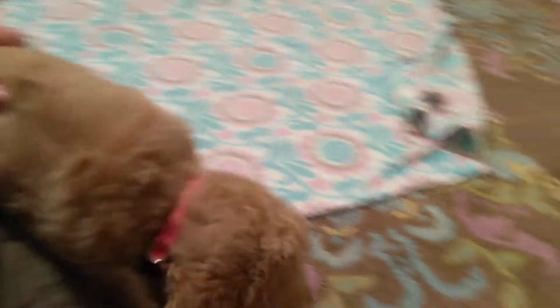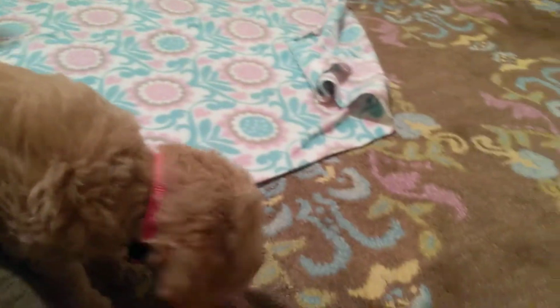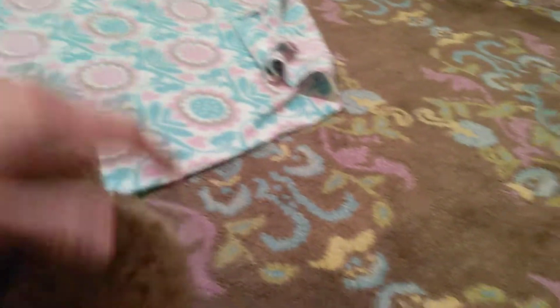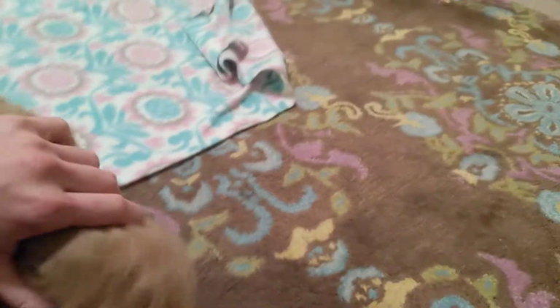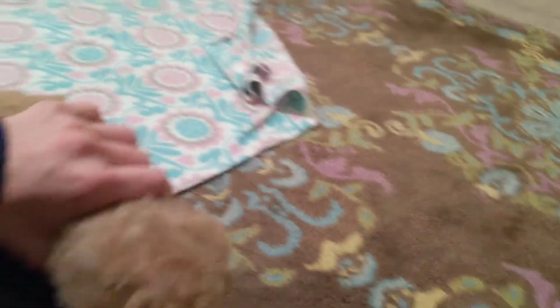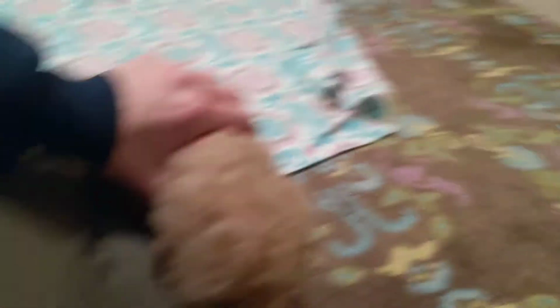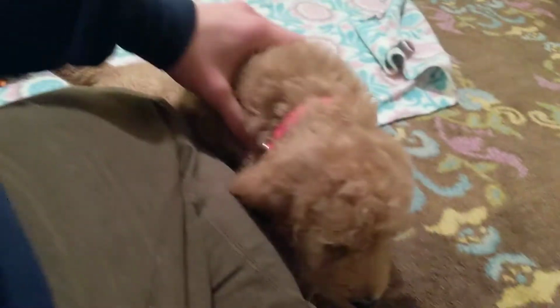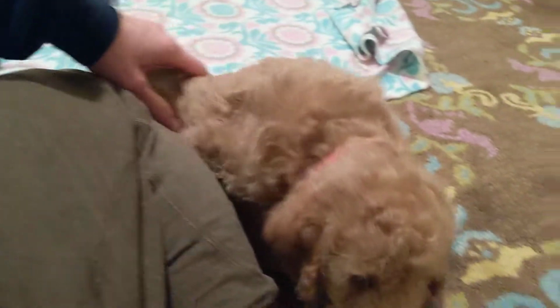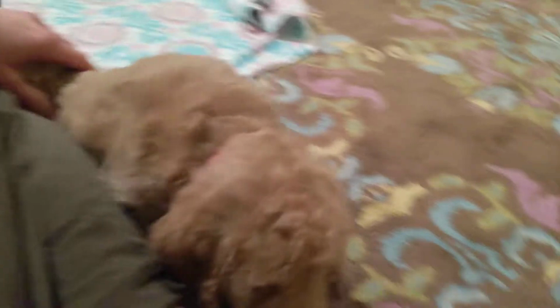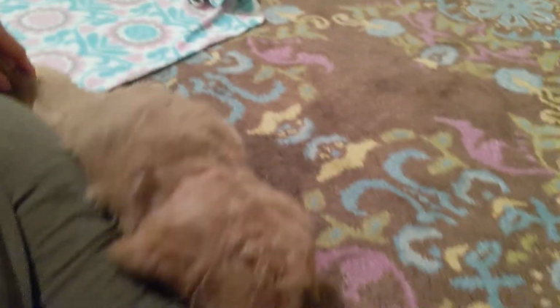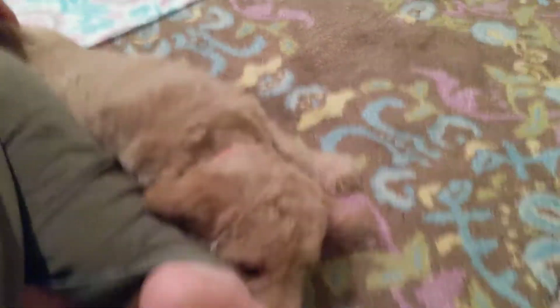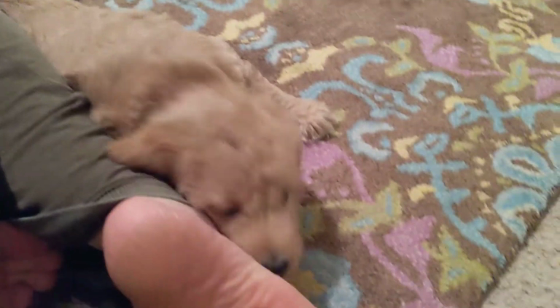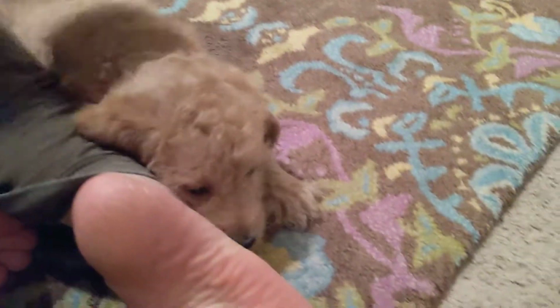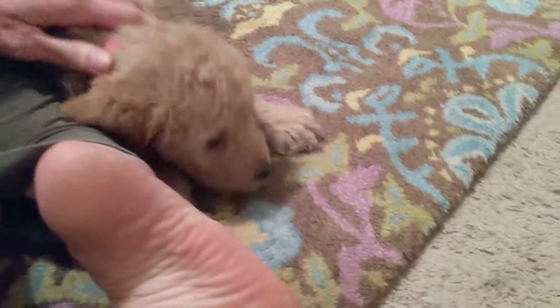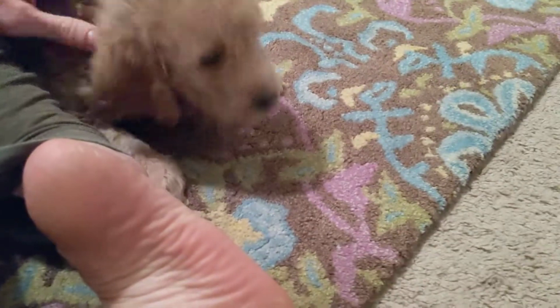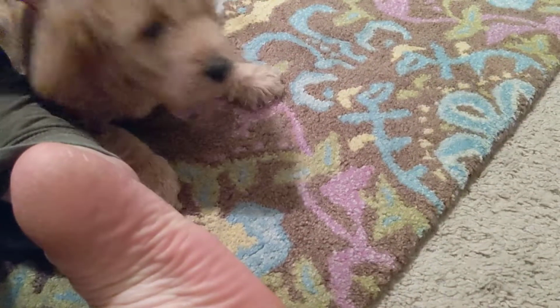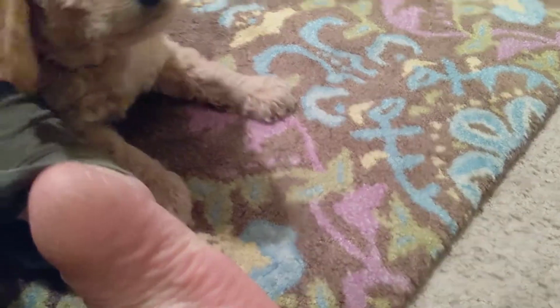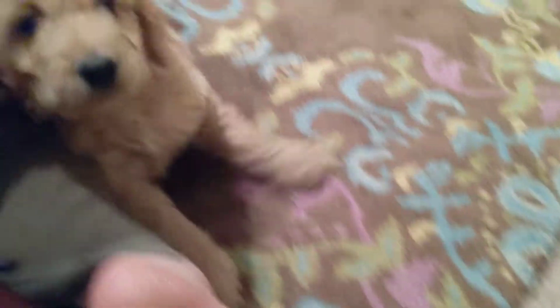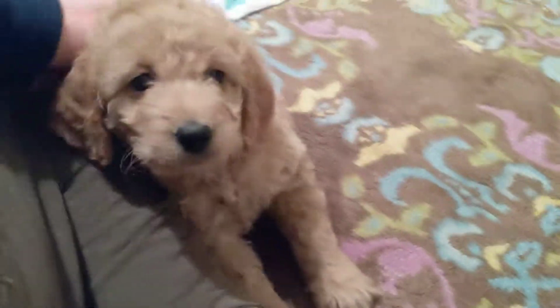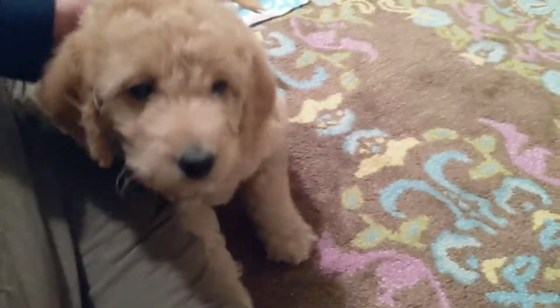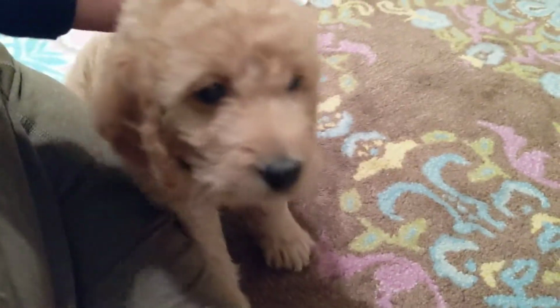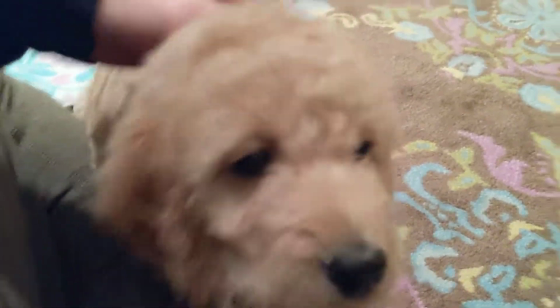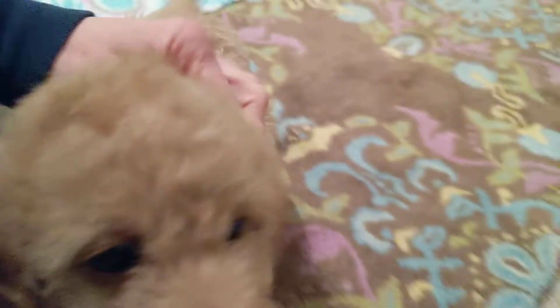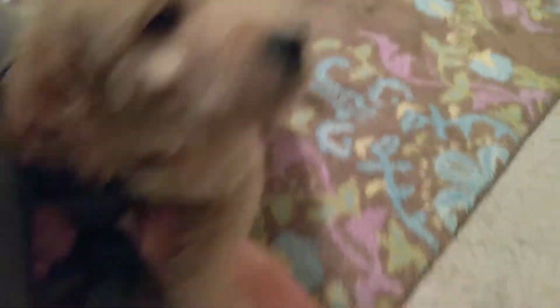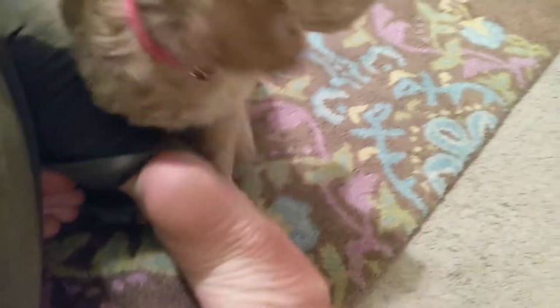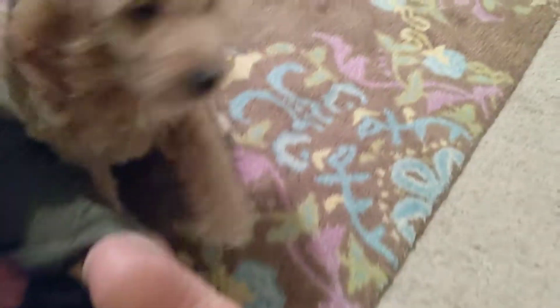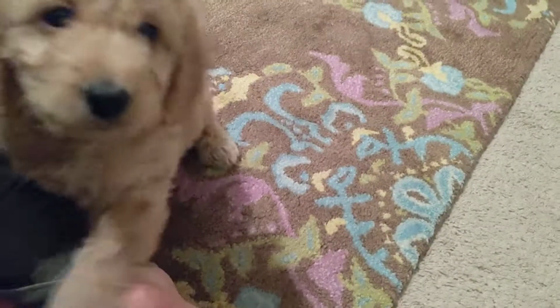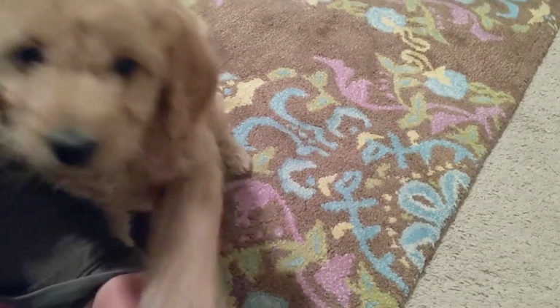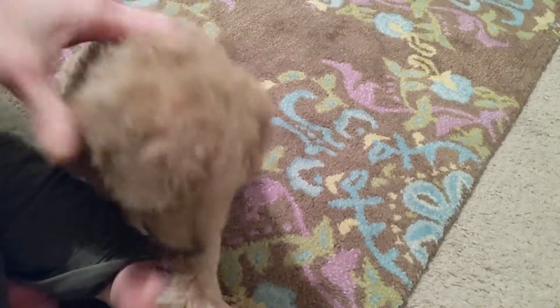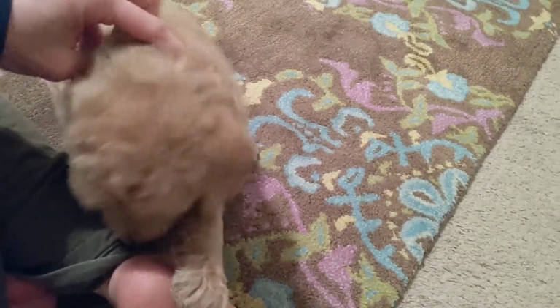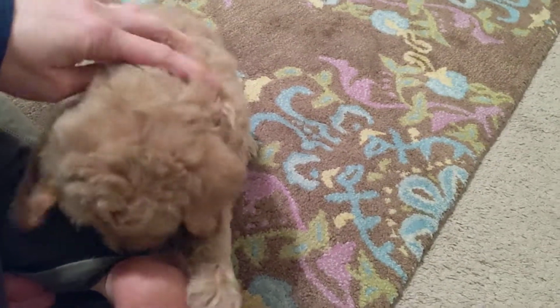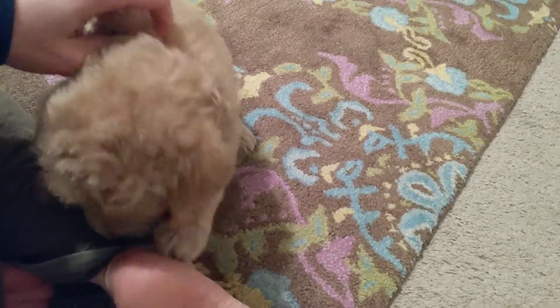Ours start wearing a collar full time by four weeks usually, so they can just have that be part of life that they're just super used to. They have little safety puppy collars.